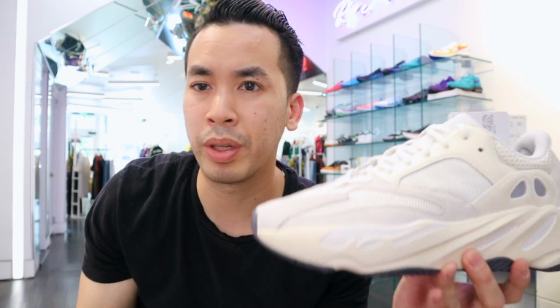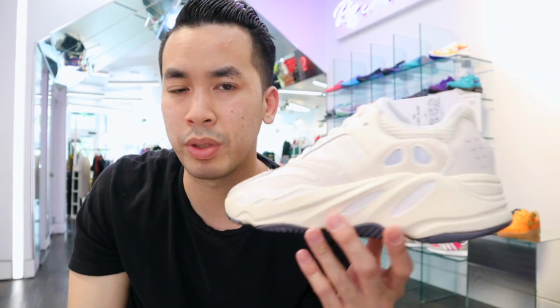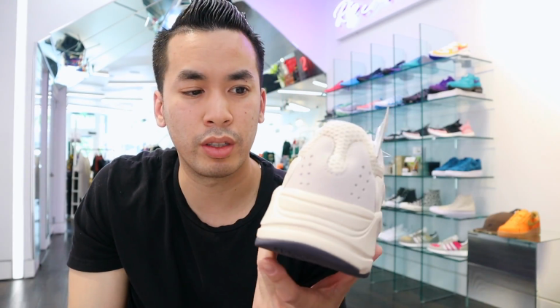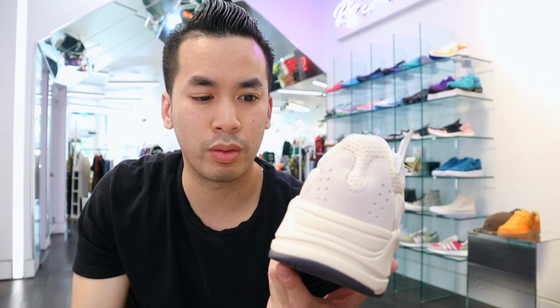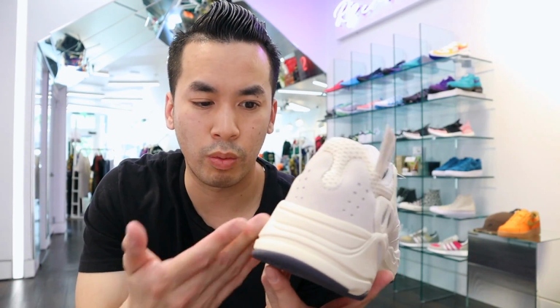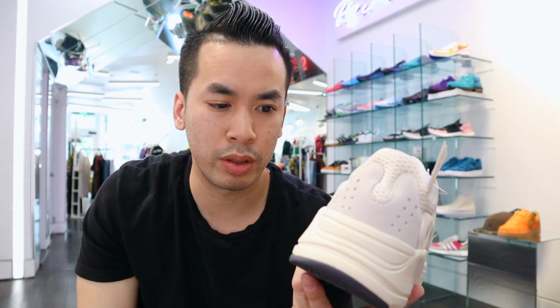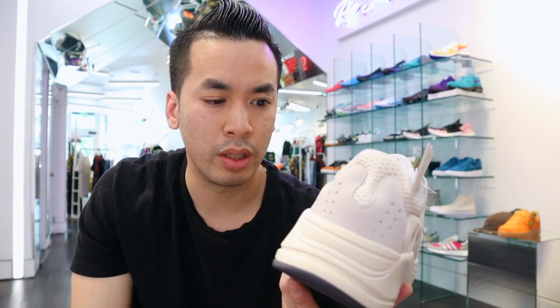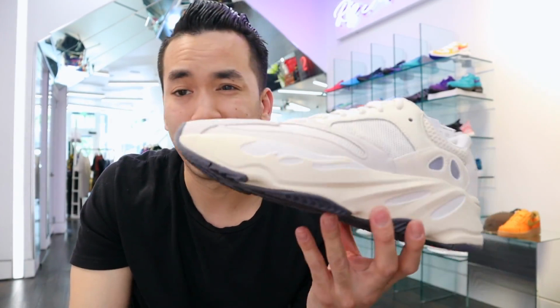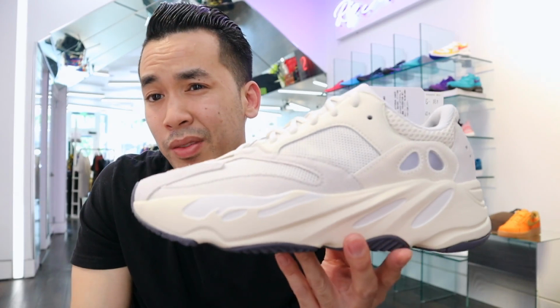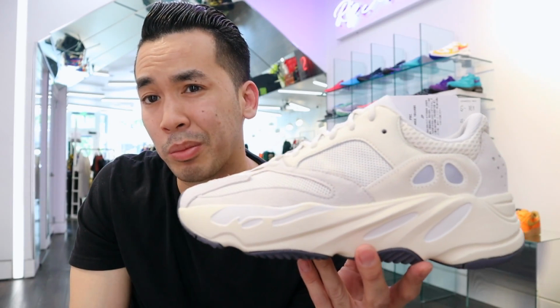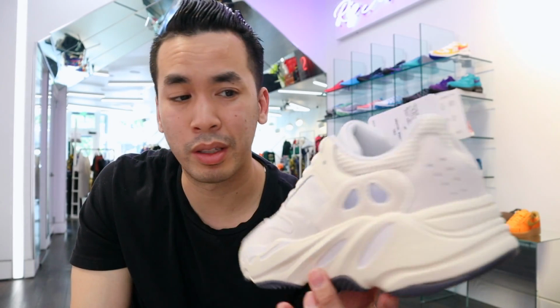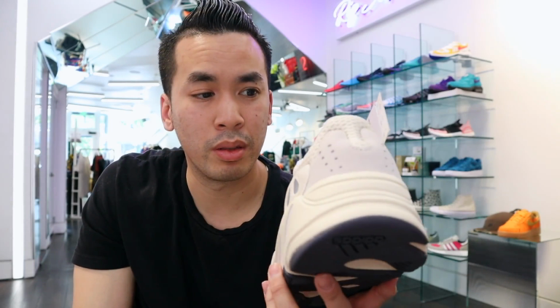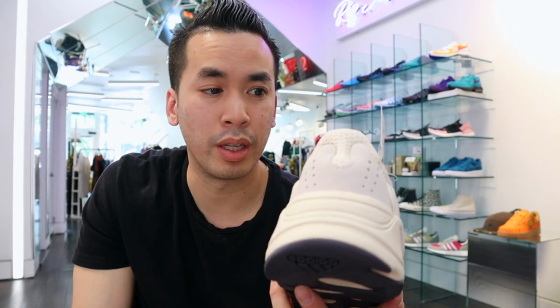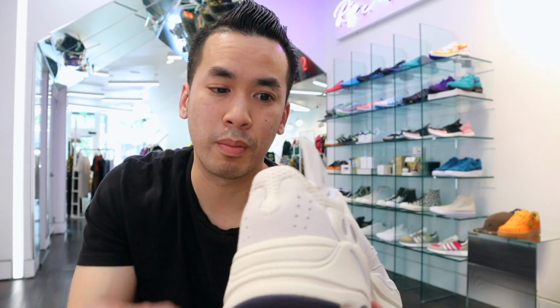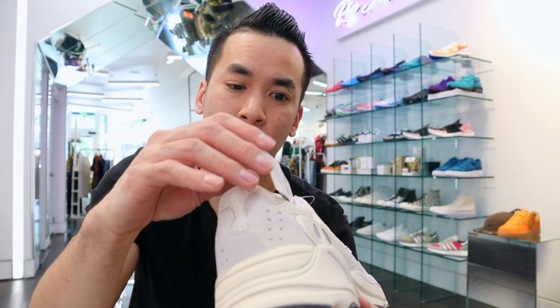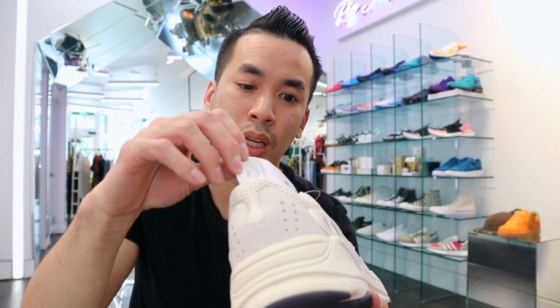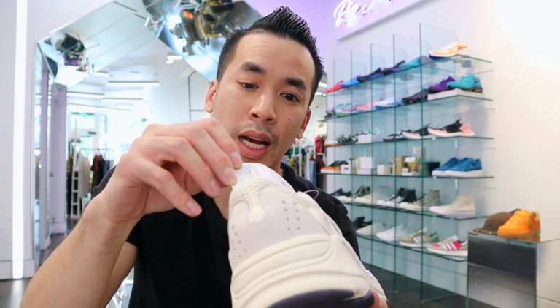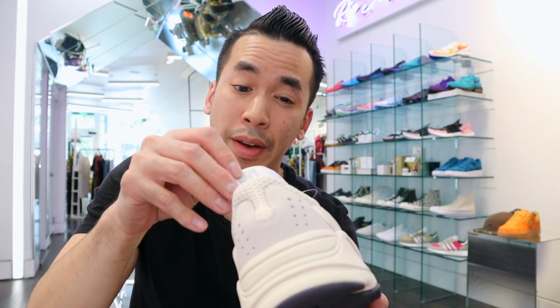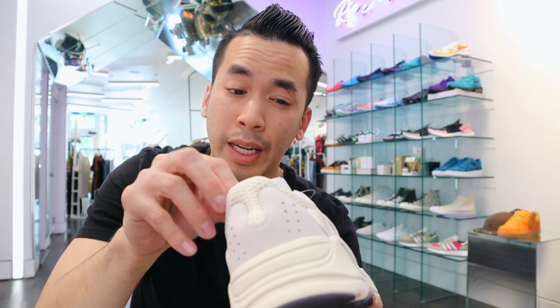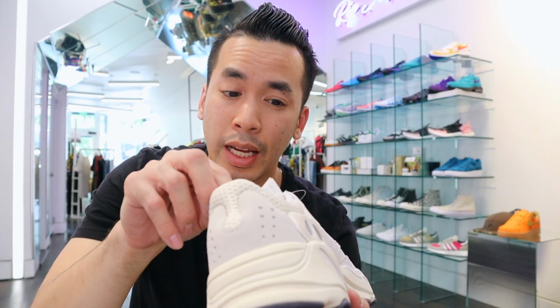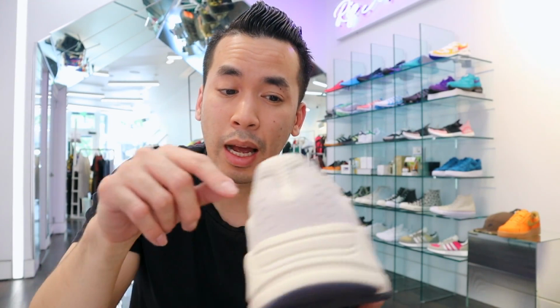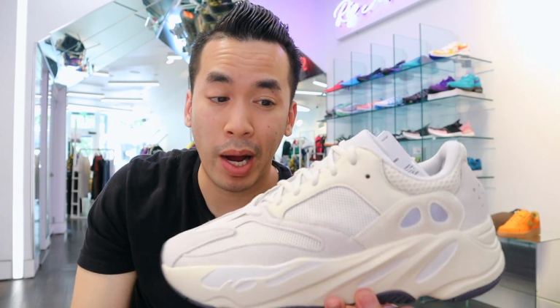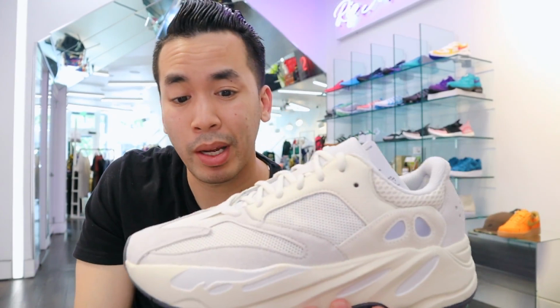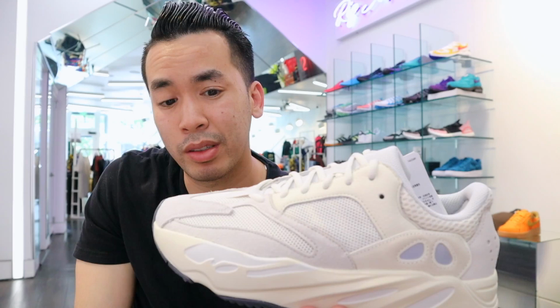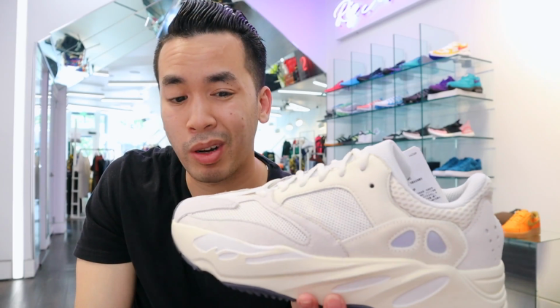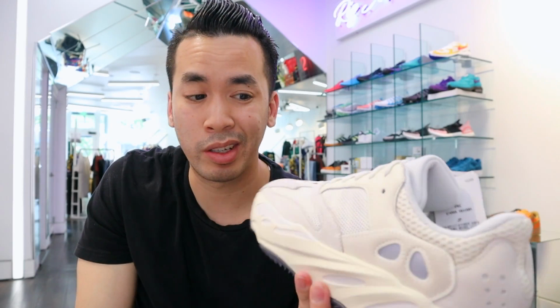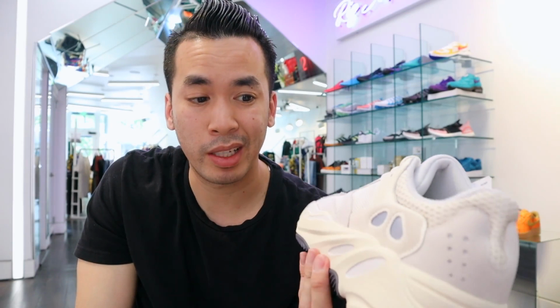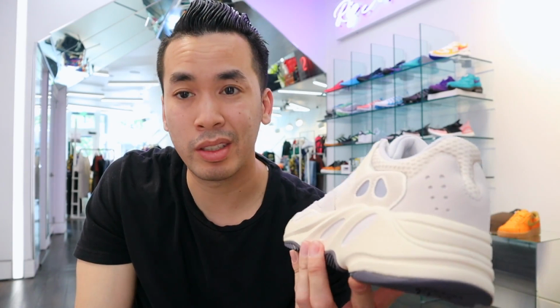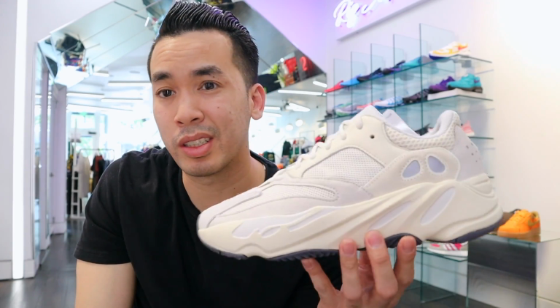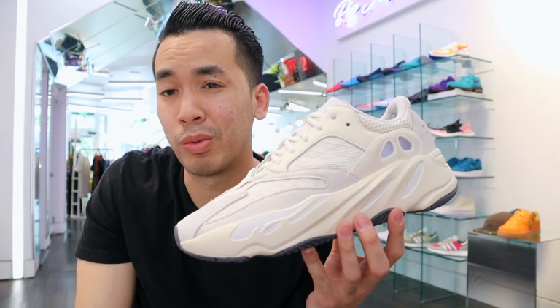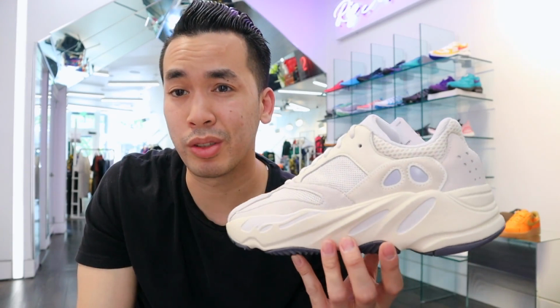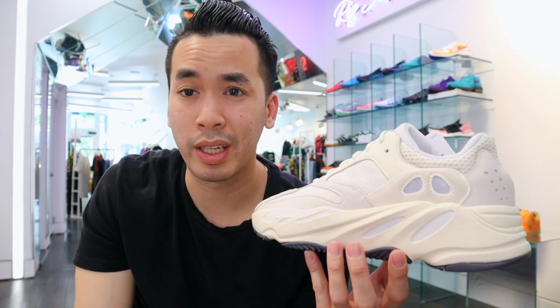We've been getting so many 700s with the white ones. It's definitely kind of plain, but I'm not going to lie — I'm probably going to end up passing on these just because the retail is $300.